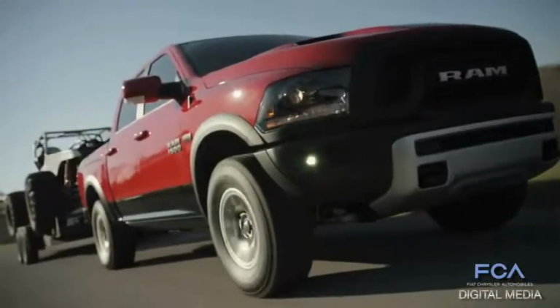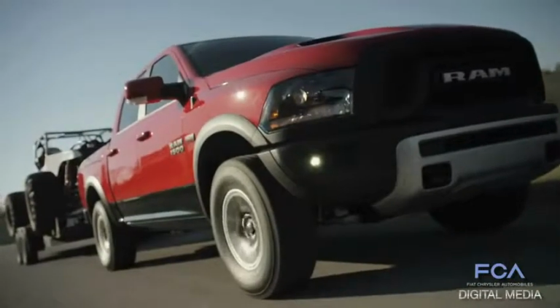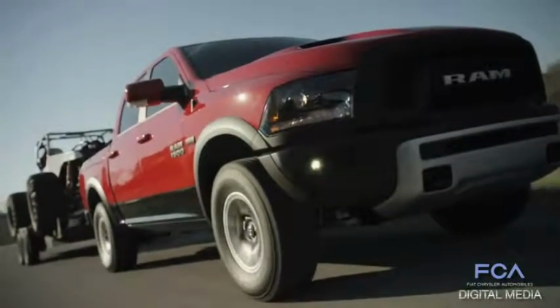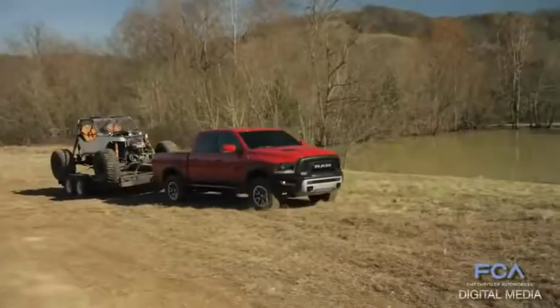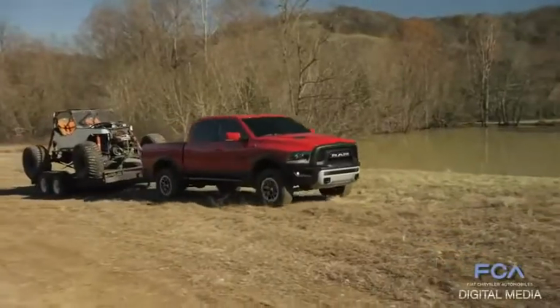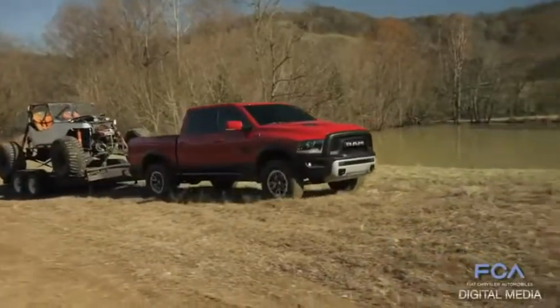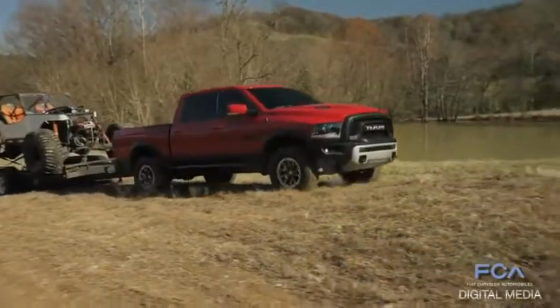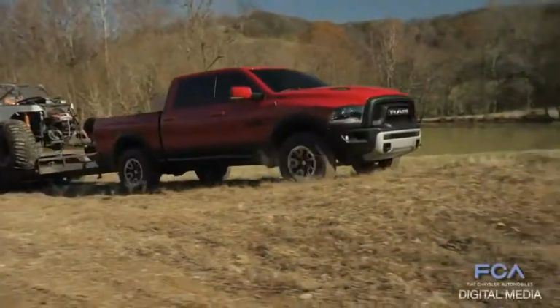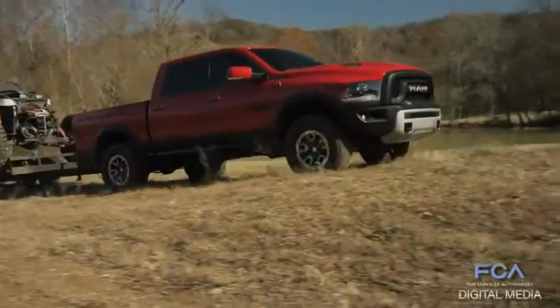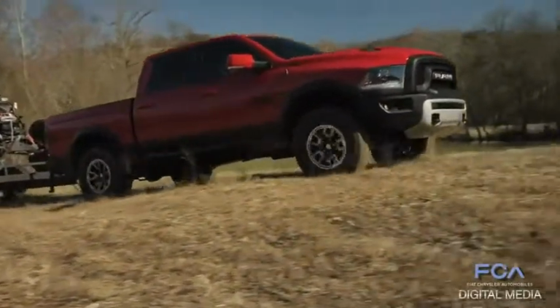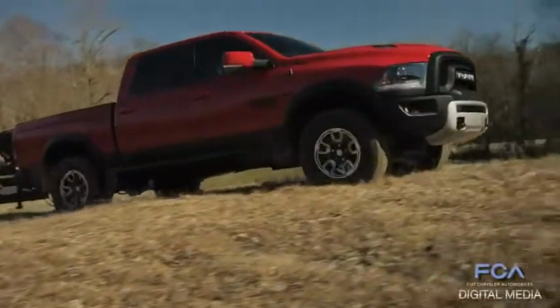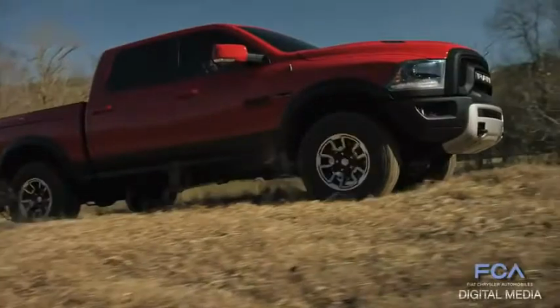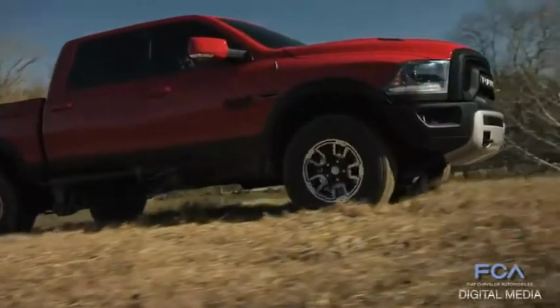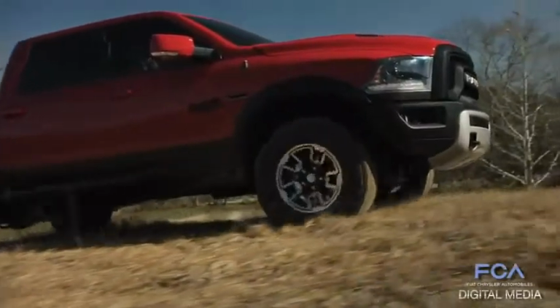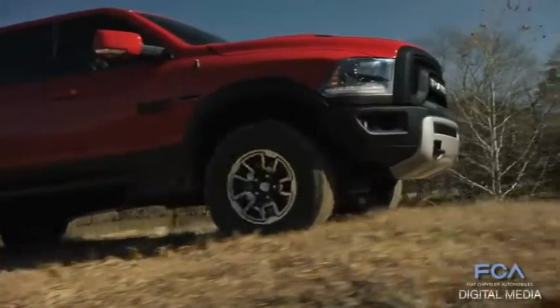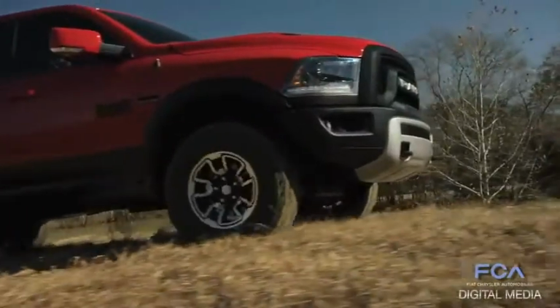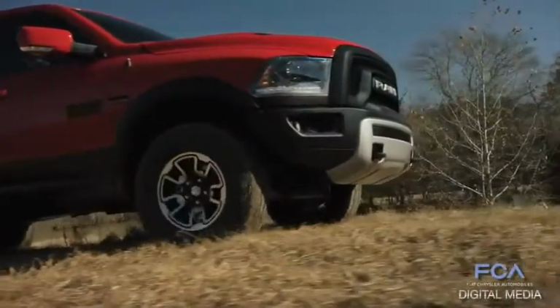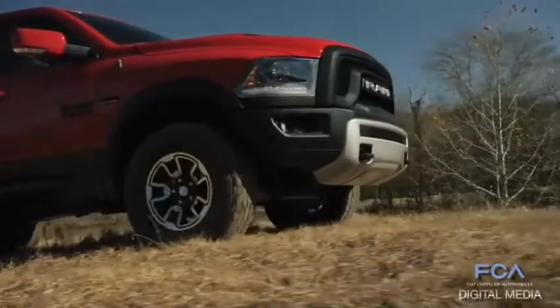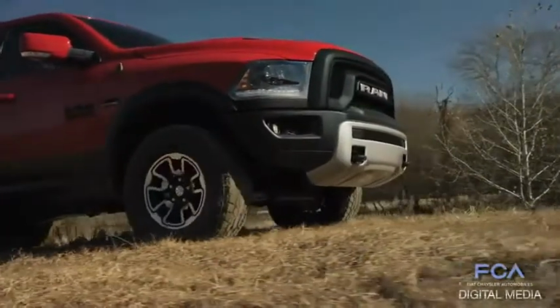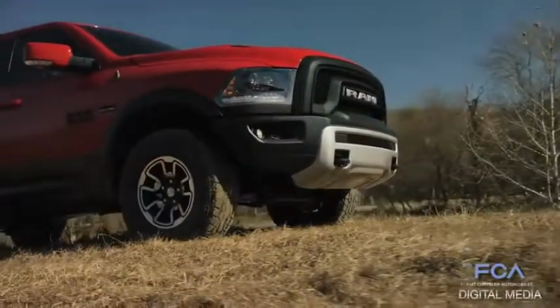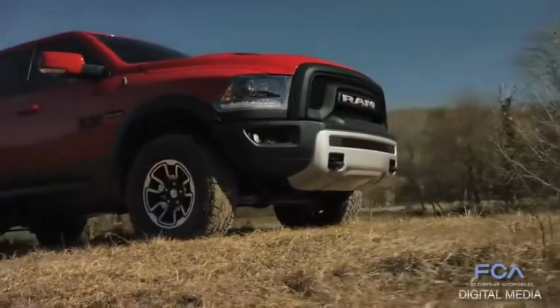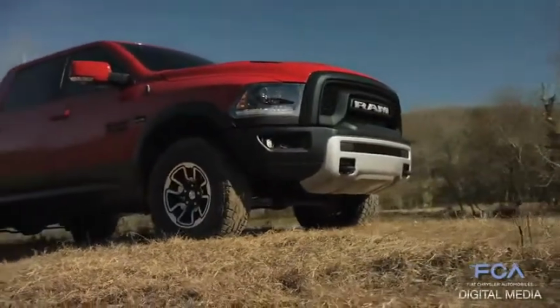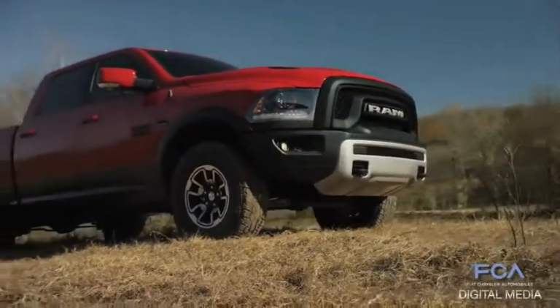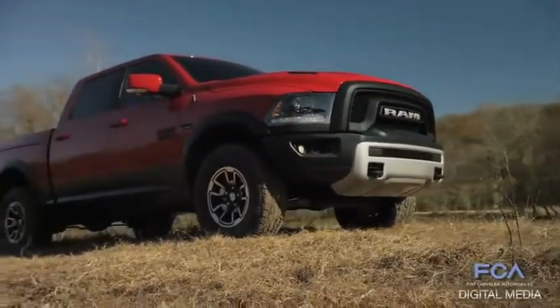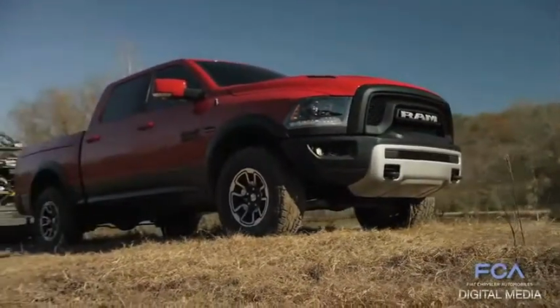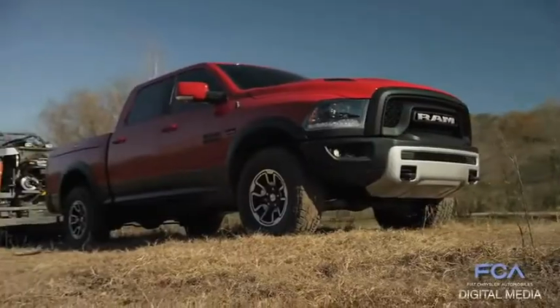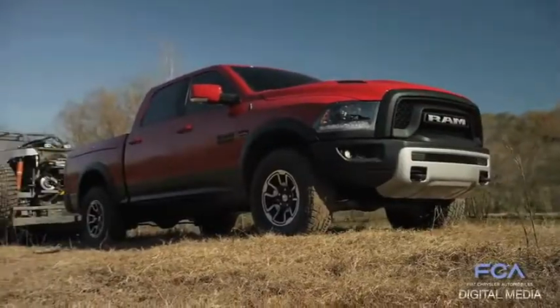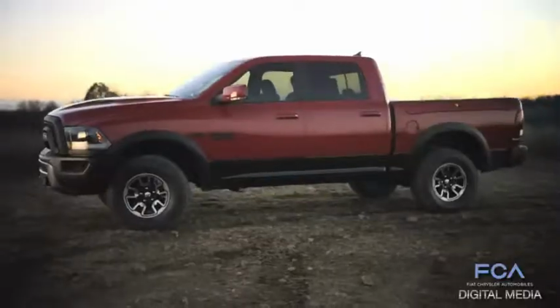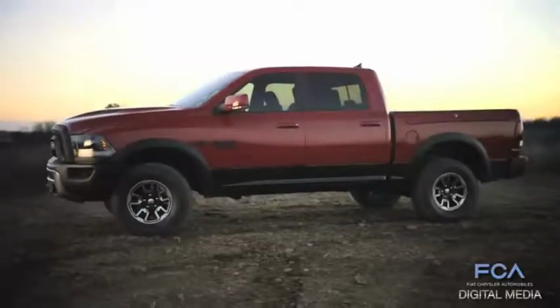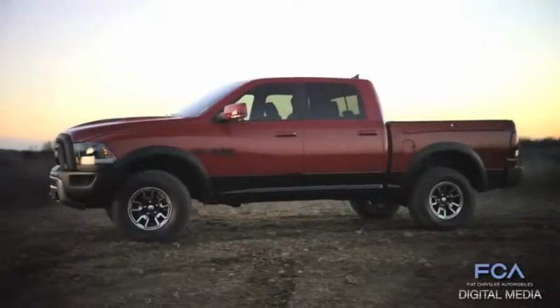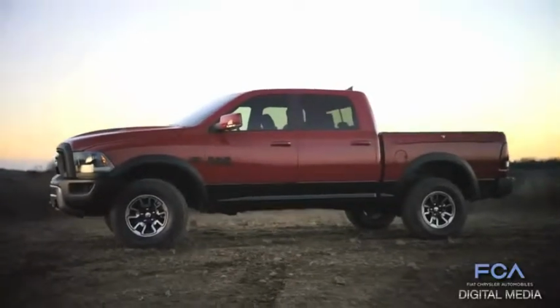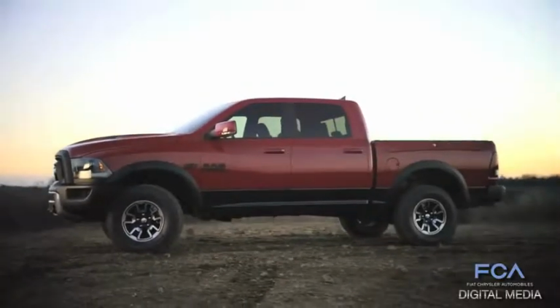And then even the side profile, when you look at it with the all-new 17-inch wheels with the 33-inch Toyo tires, really sets this stance apart.